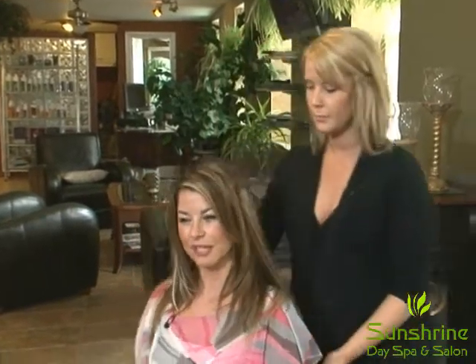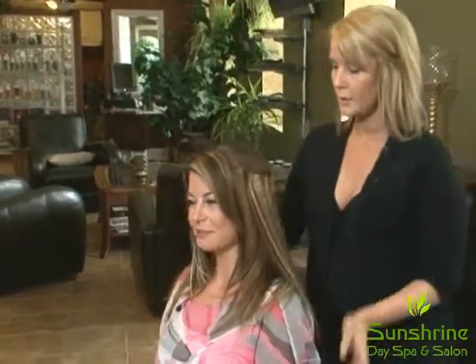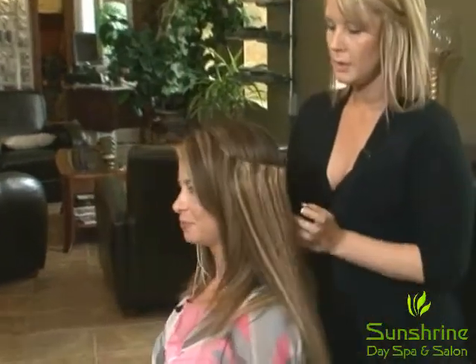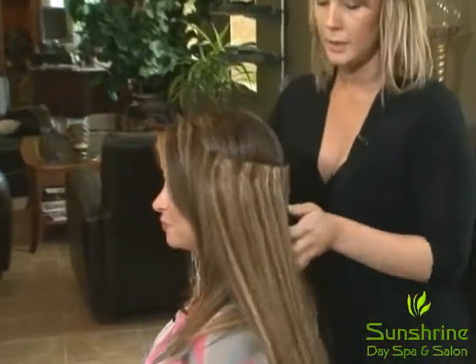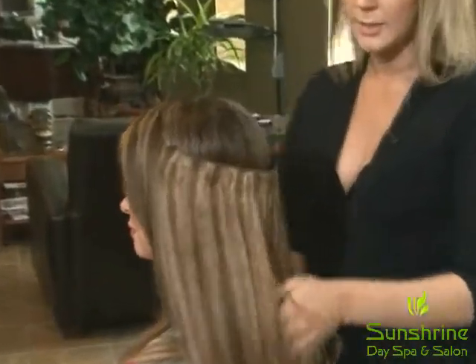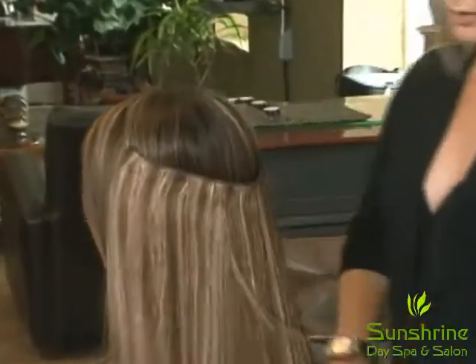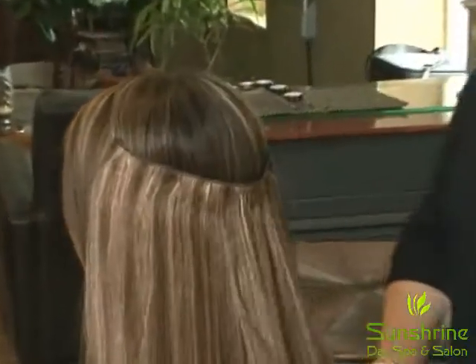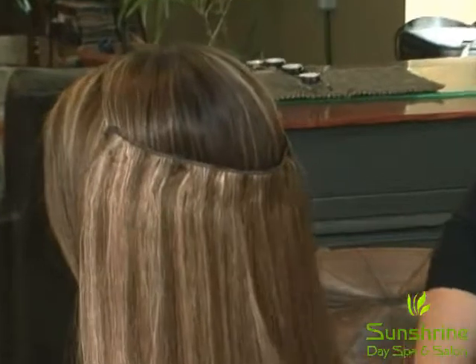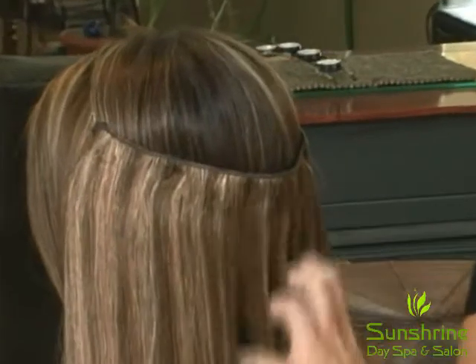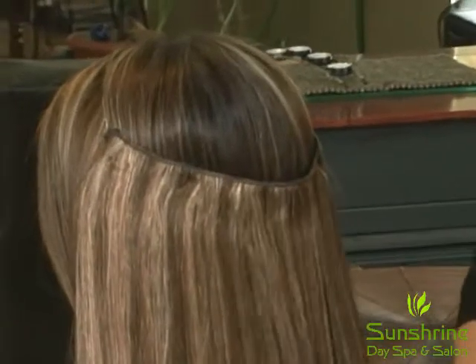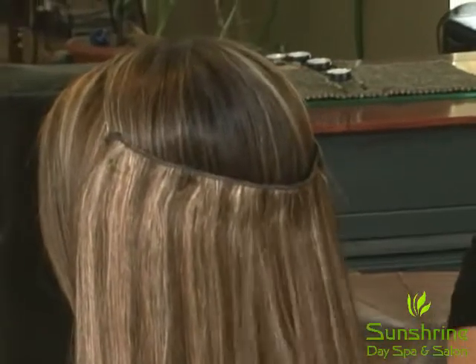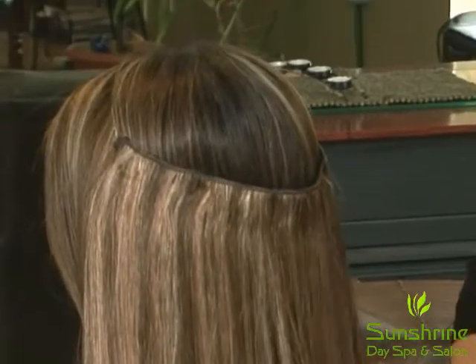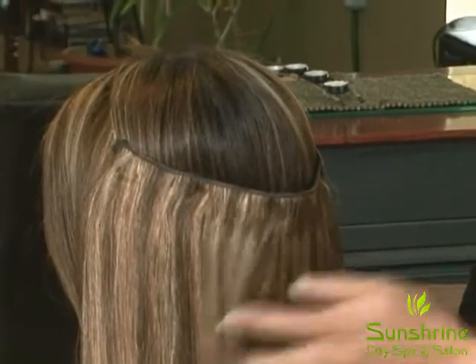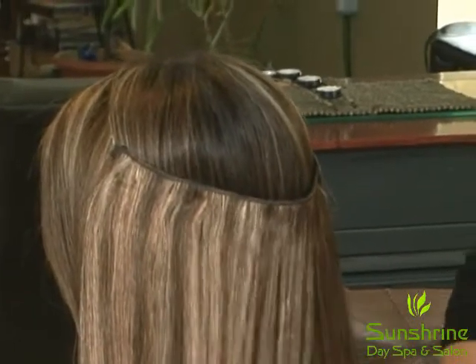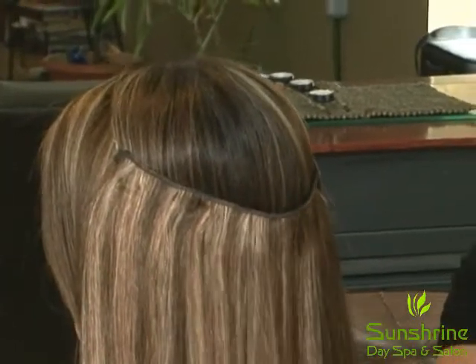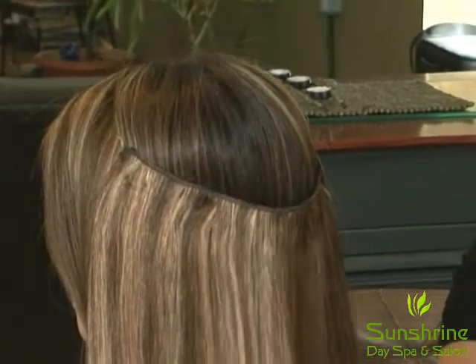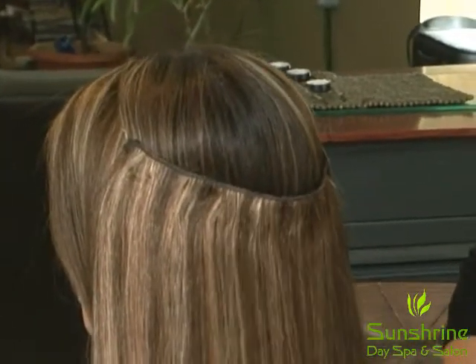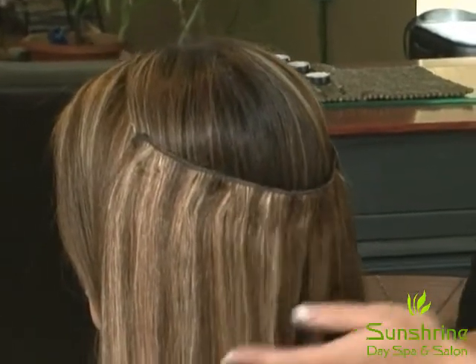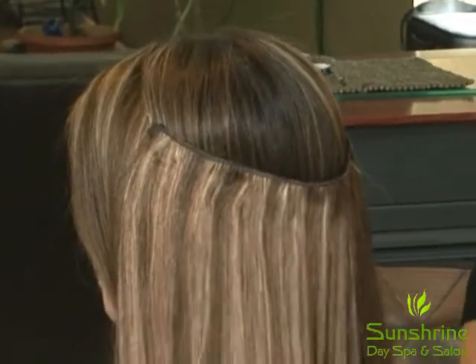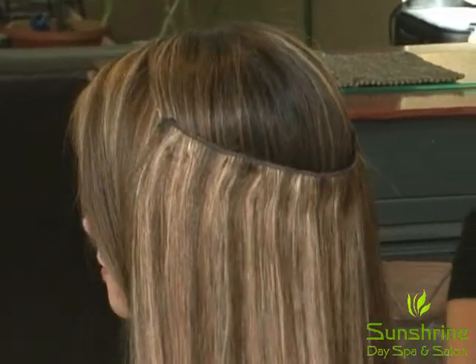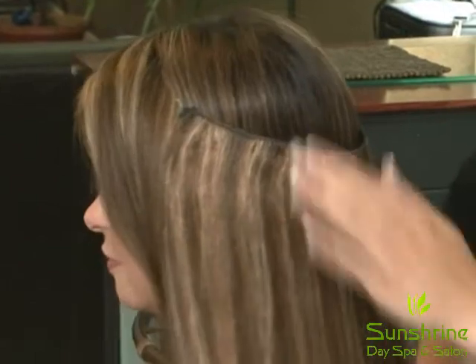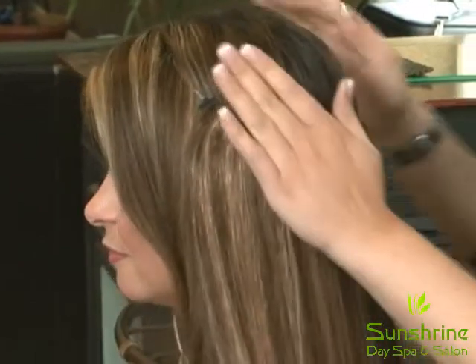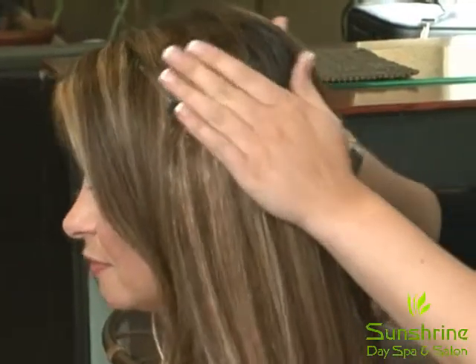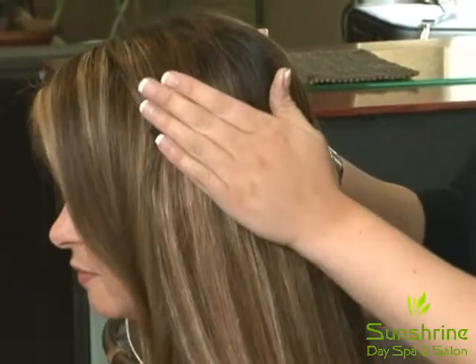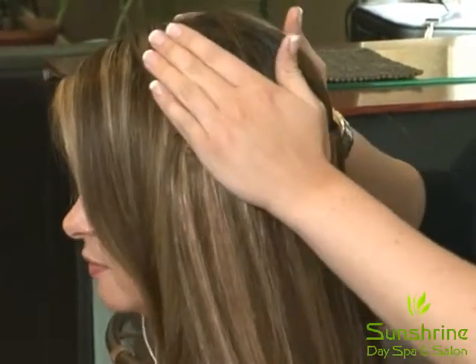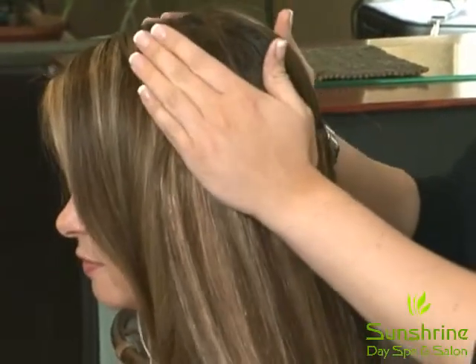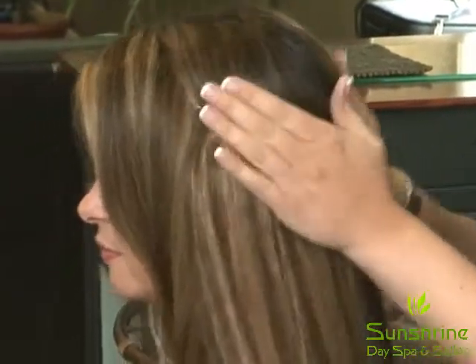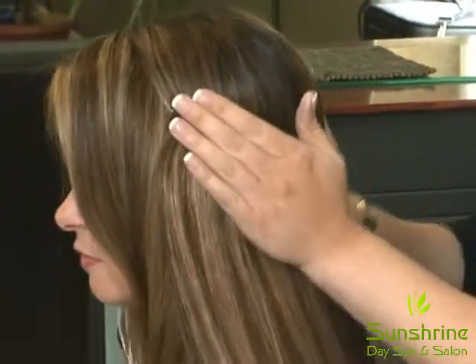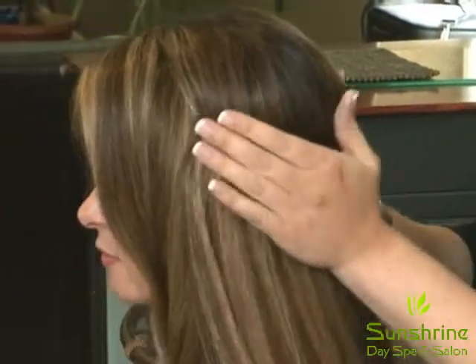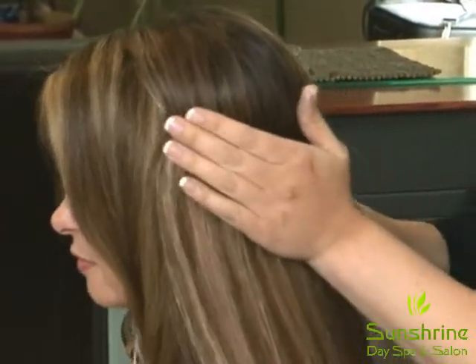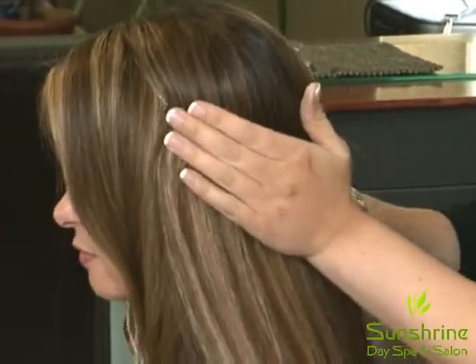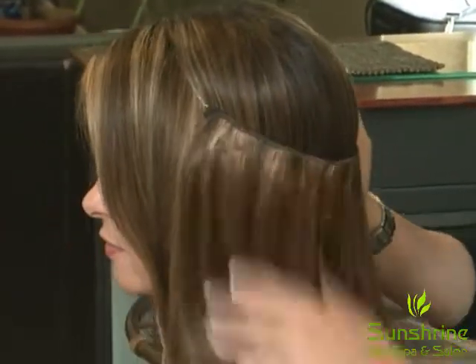And you can see how it all just blends right in. This color we match right to Tammy's hair. And all you do now, it's nice and snug to the head so it's not going to move at all.